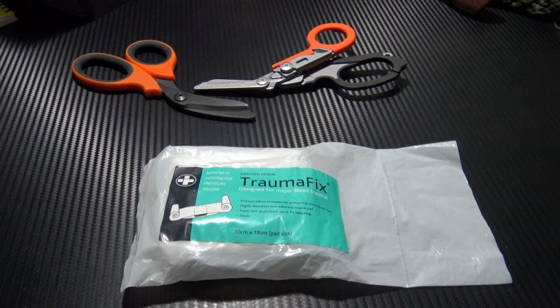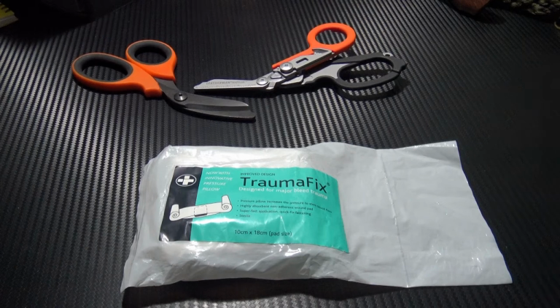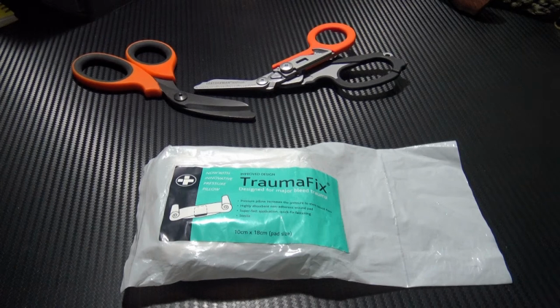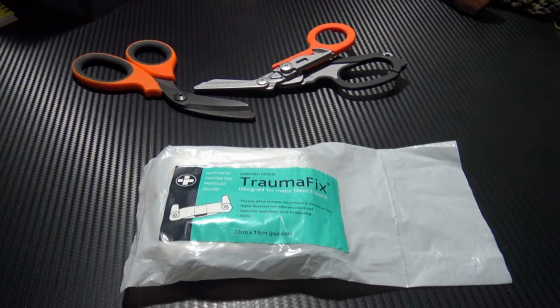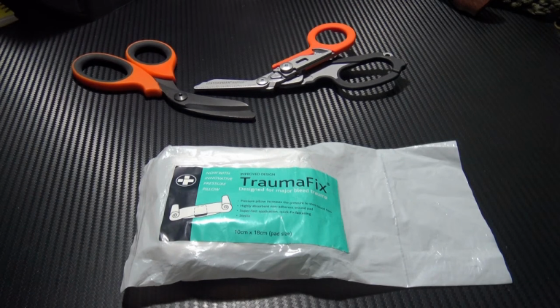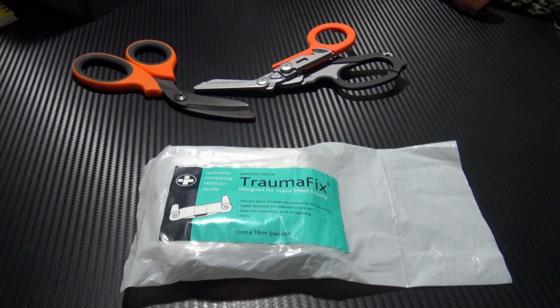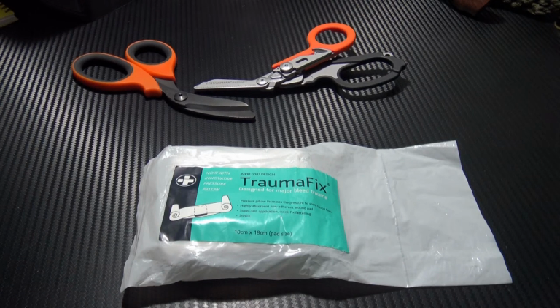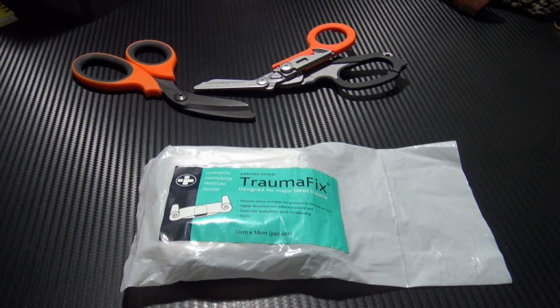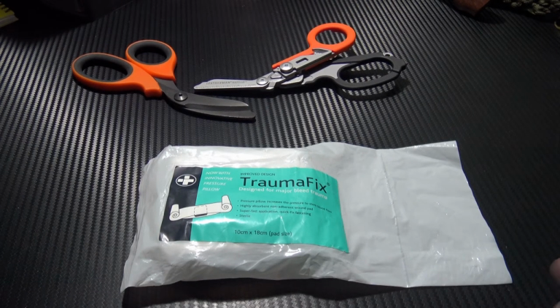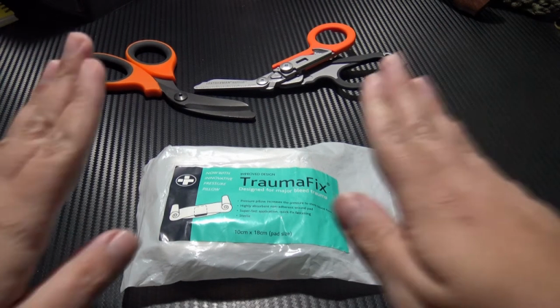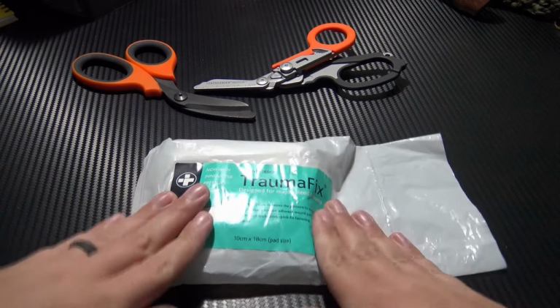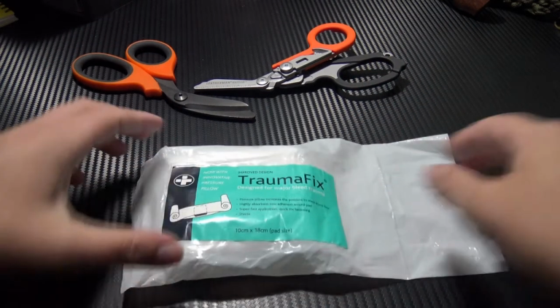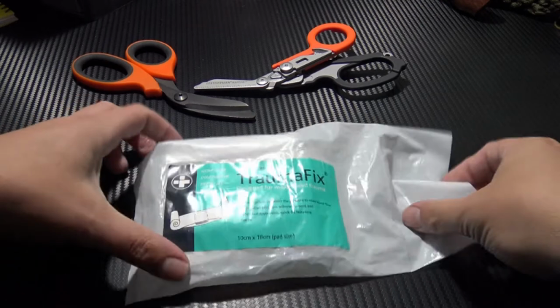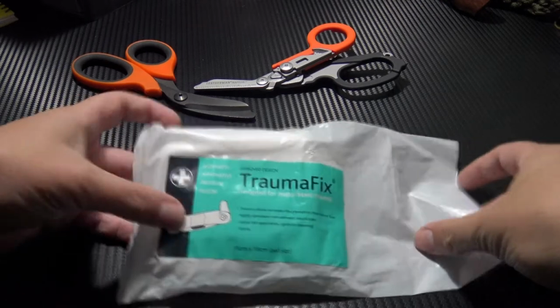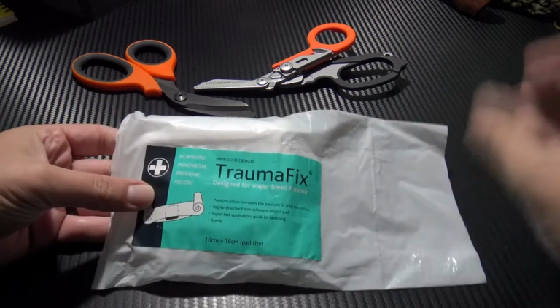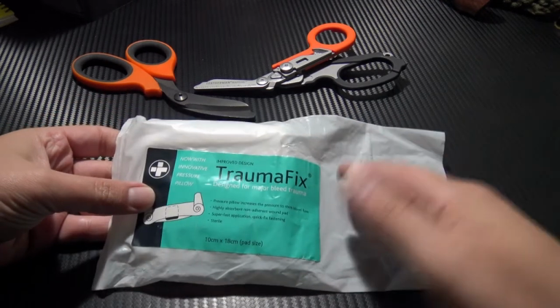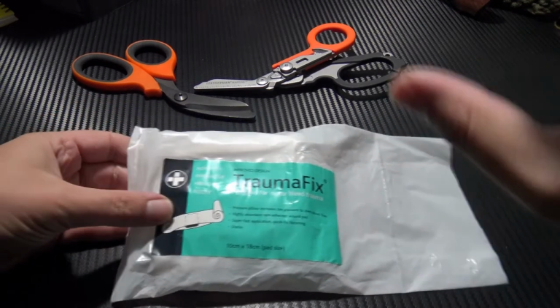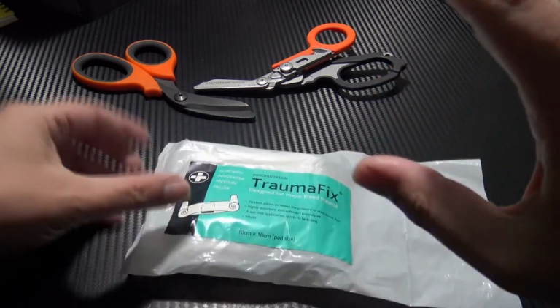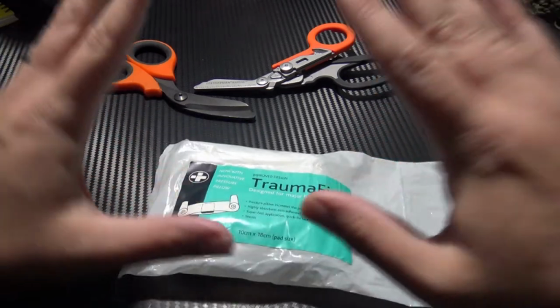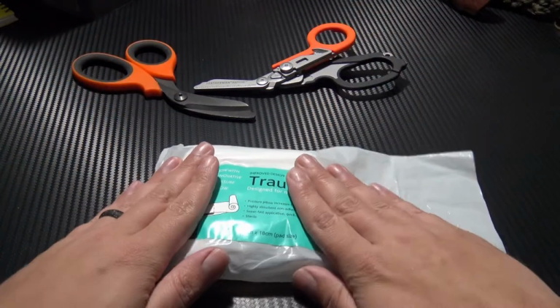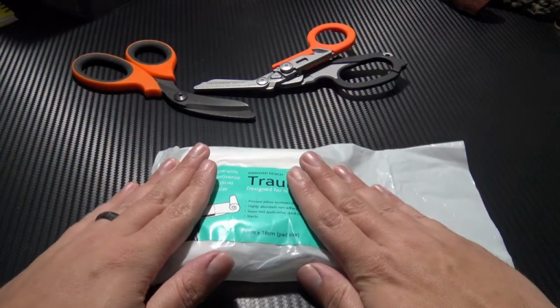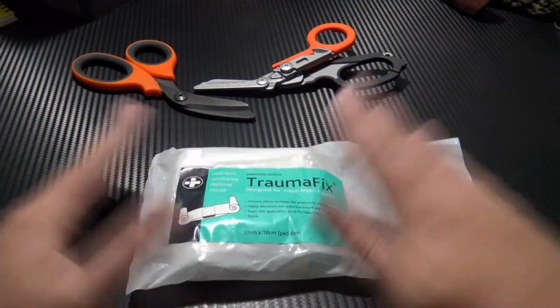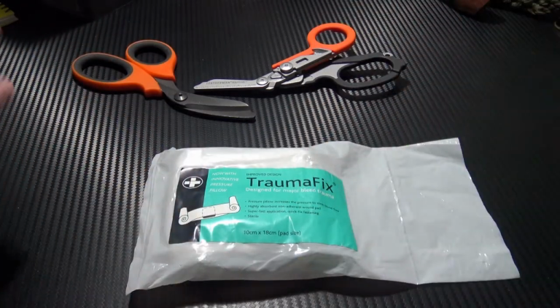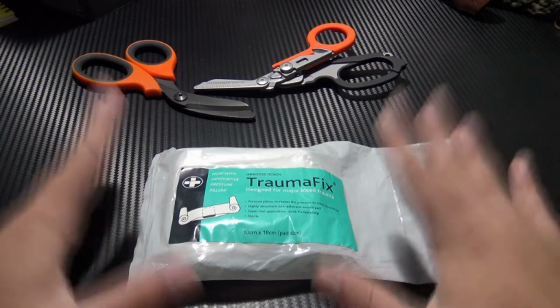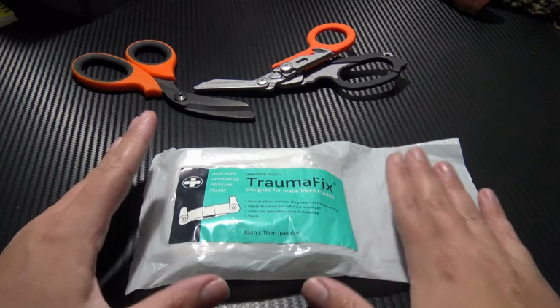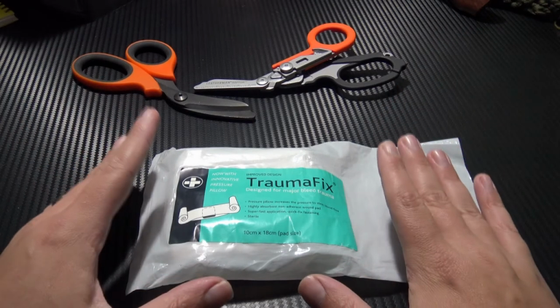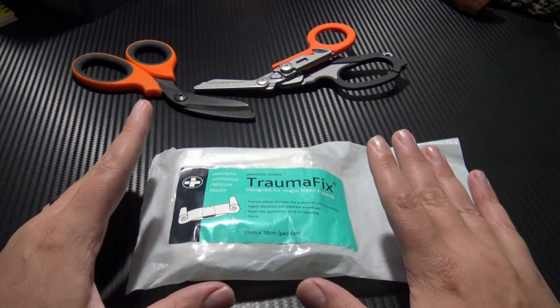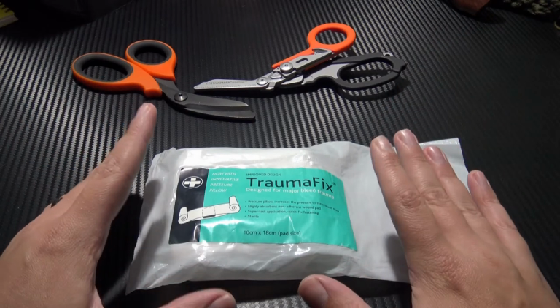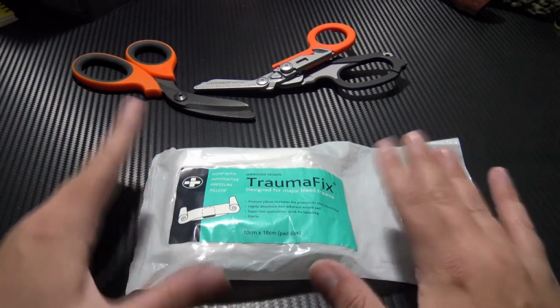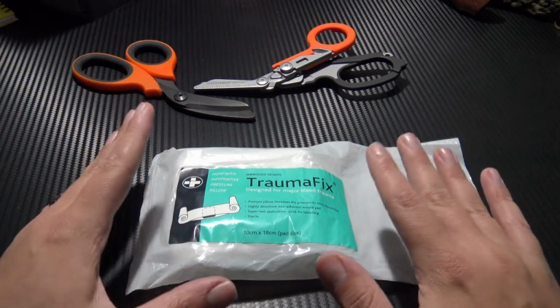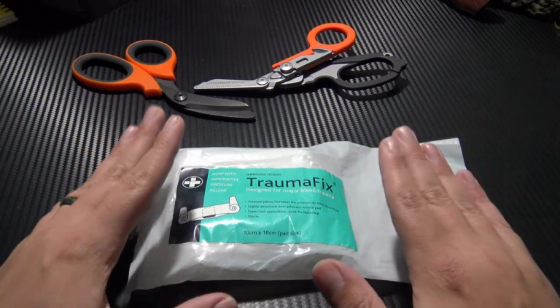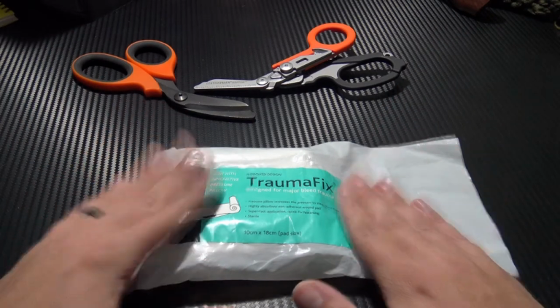Hi everybody and welcome to Survival Dads. Today we're going to take a look at this — a Trauma Fix wound dressing. This is designed for moderate to severe bleeding.